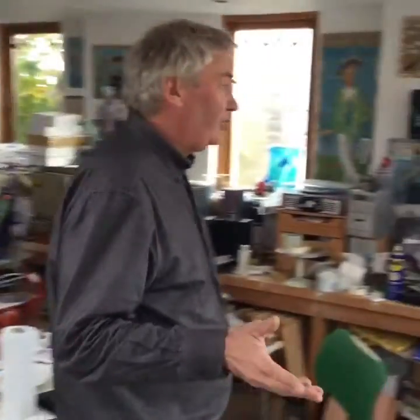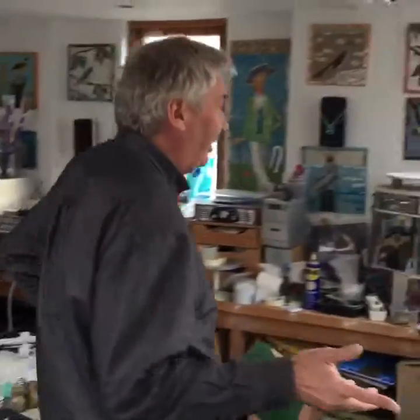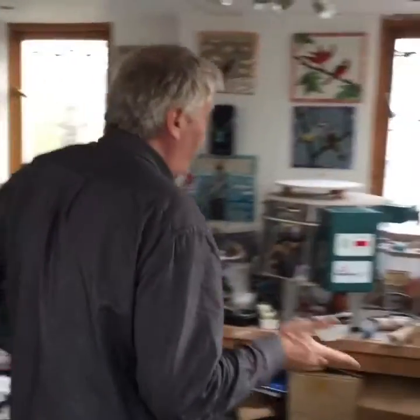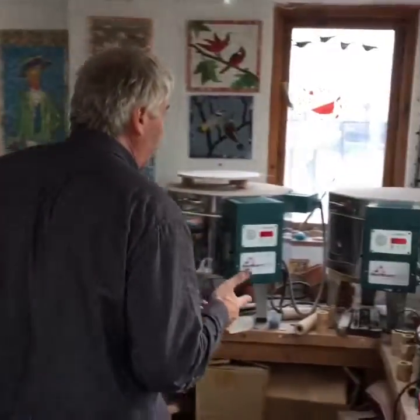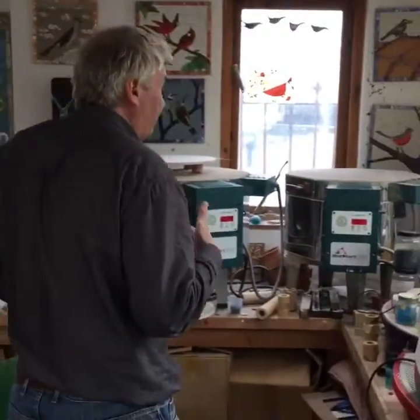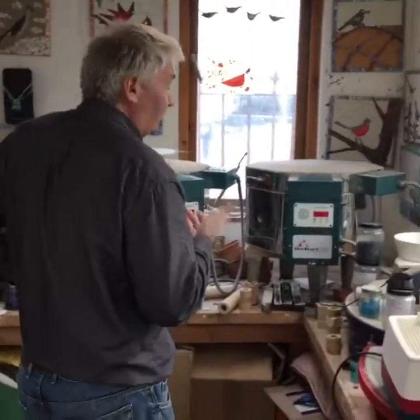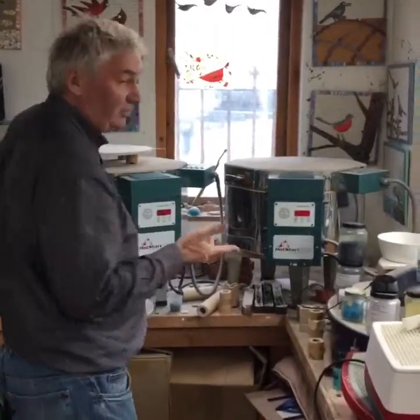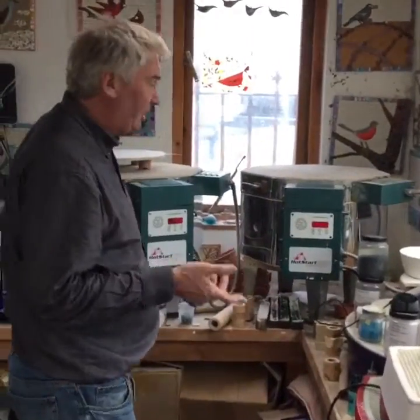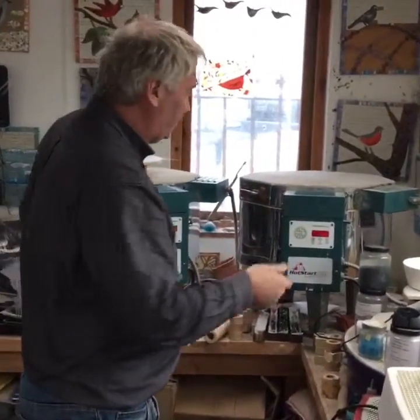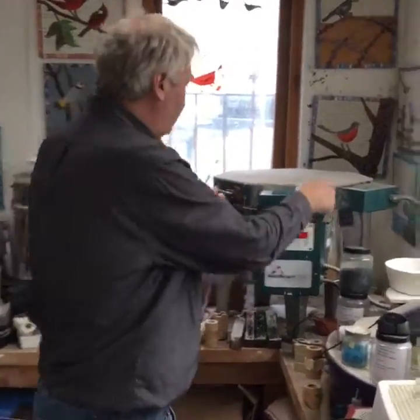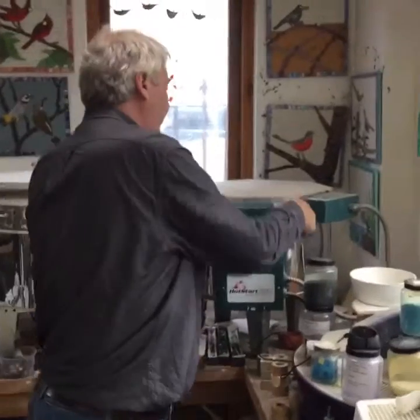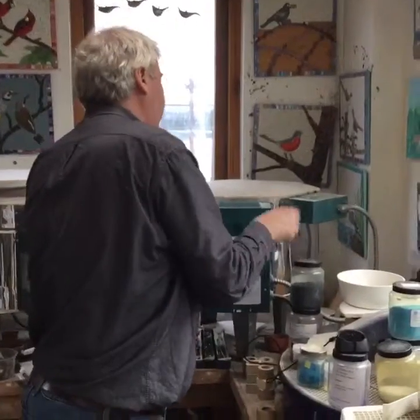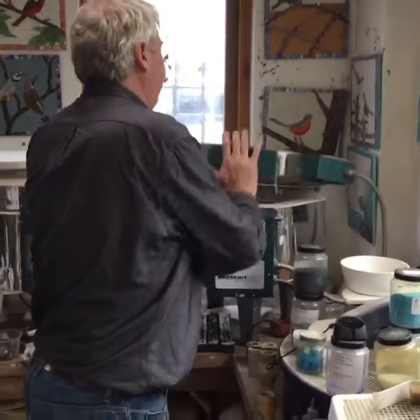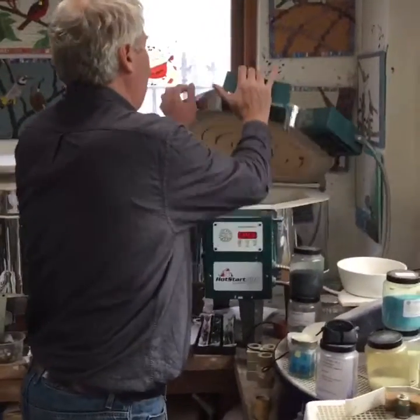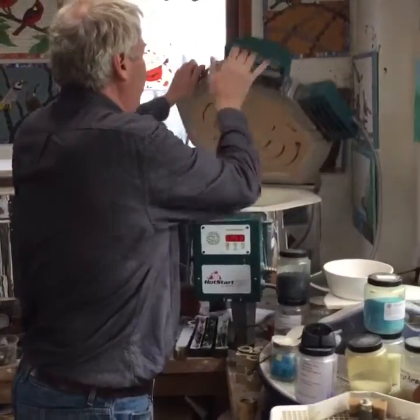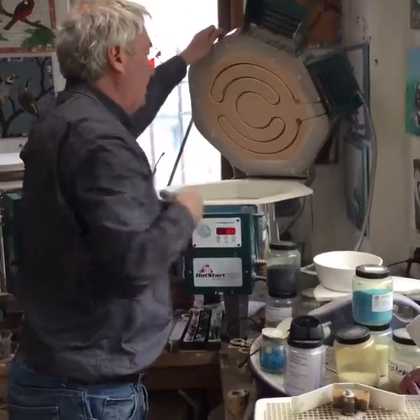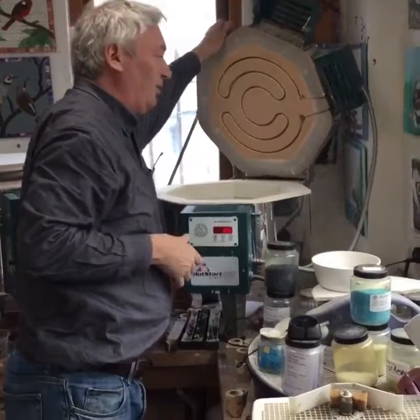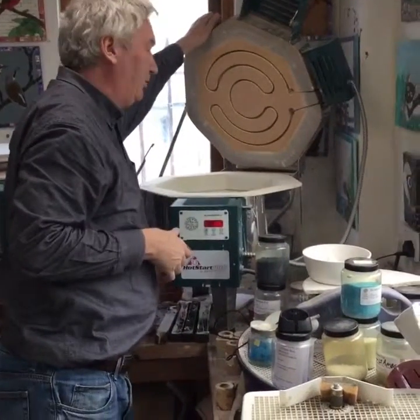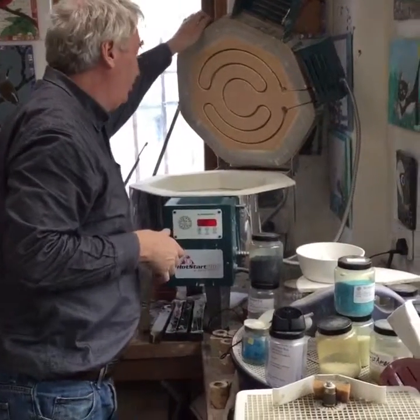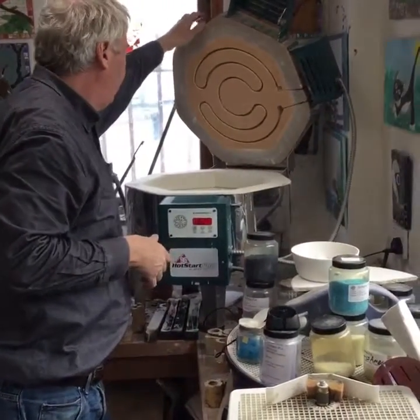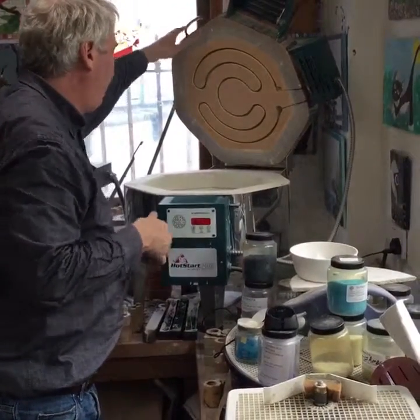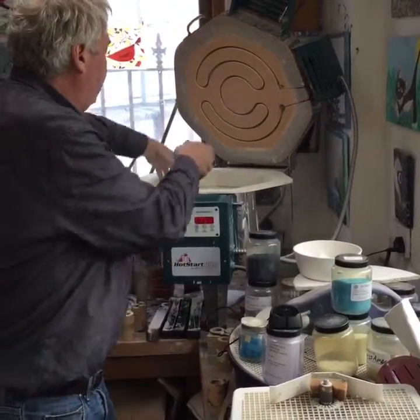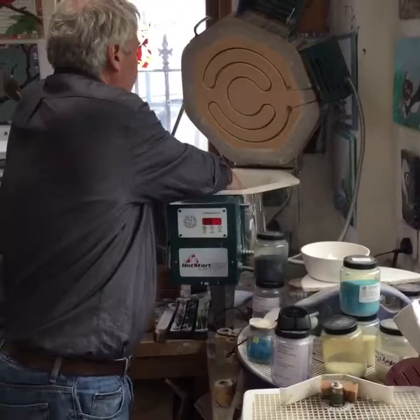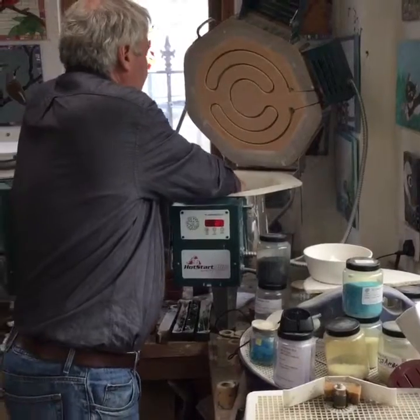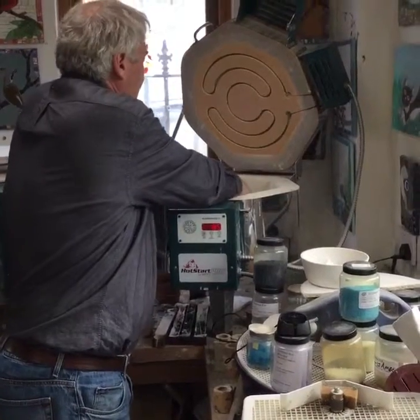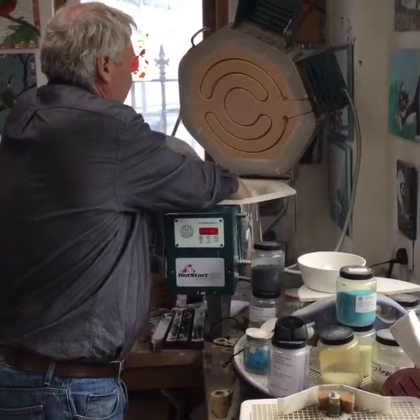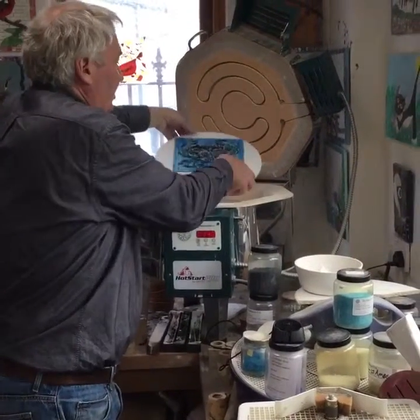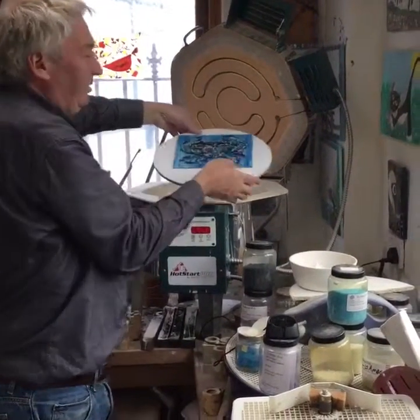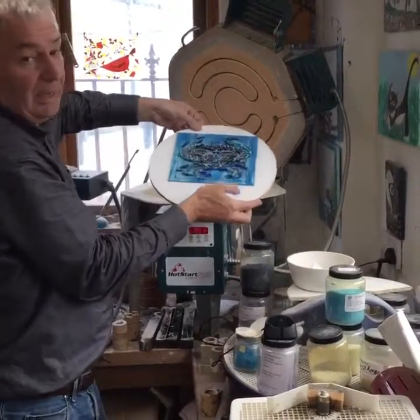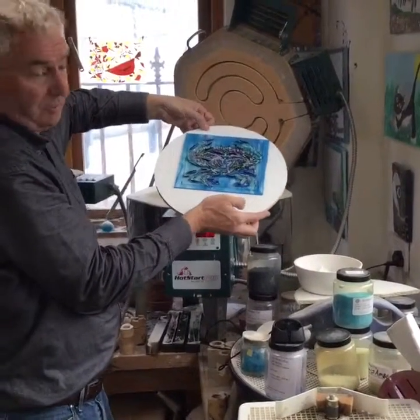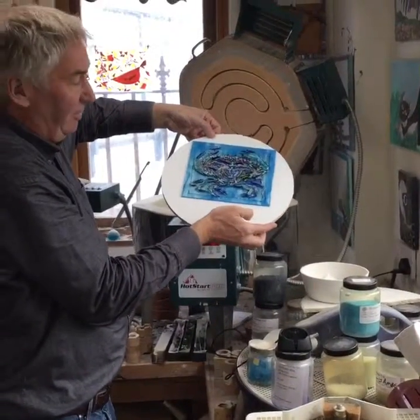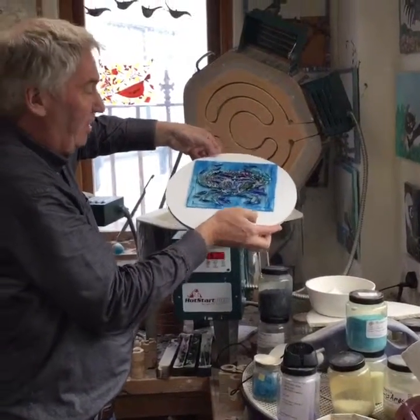Over here you can see my glass fusion kilns. I've got two of these. There we are. I'm about to fire one of Molly's lovely panels of a blue crap.